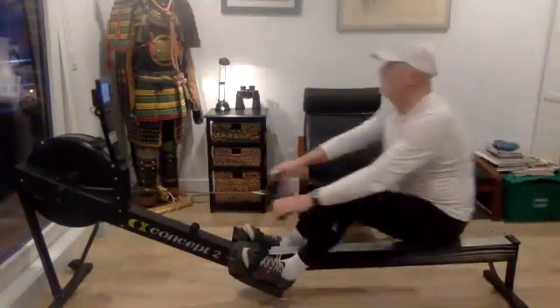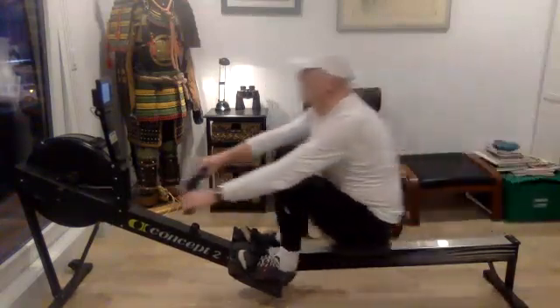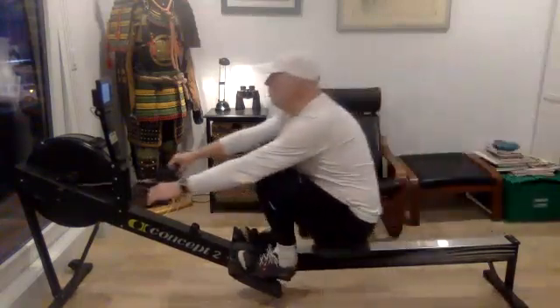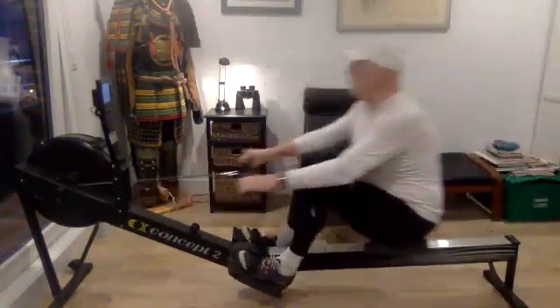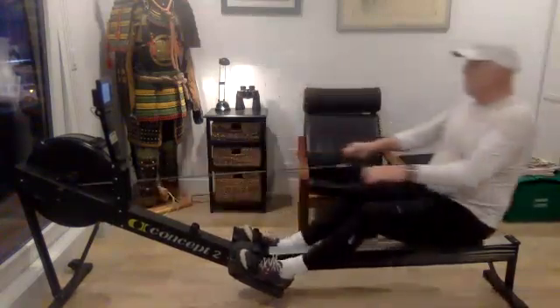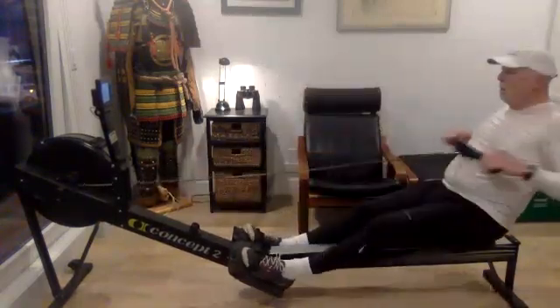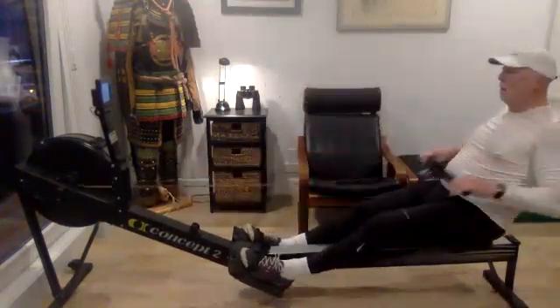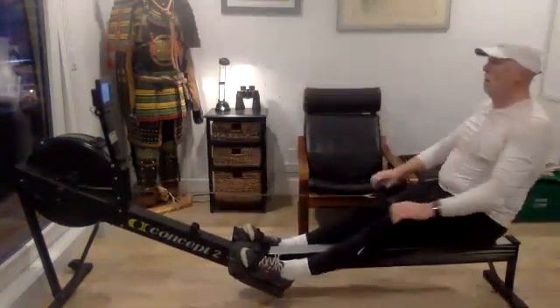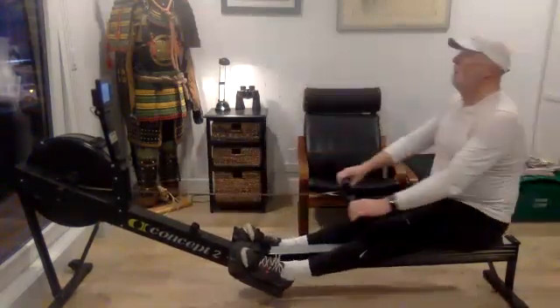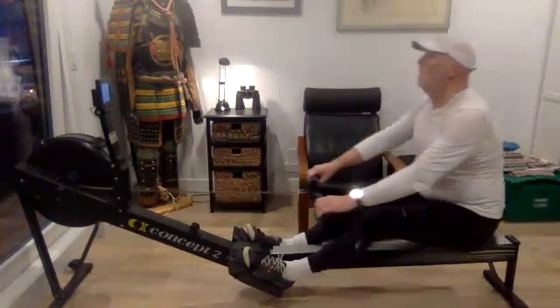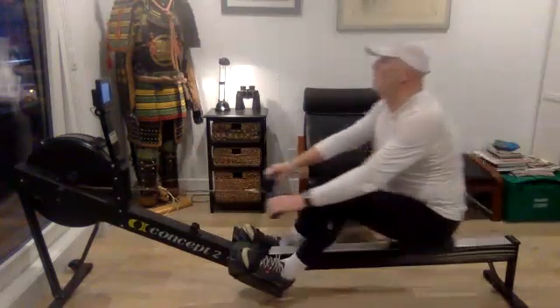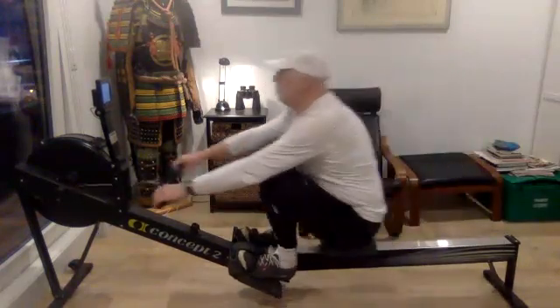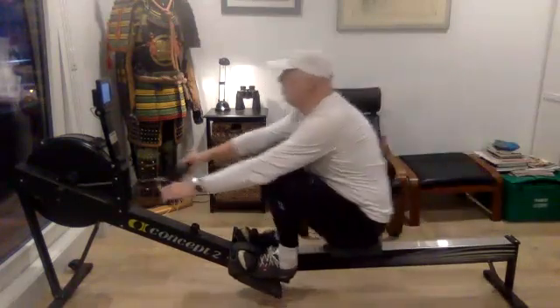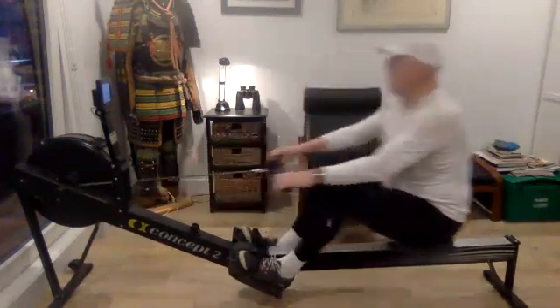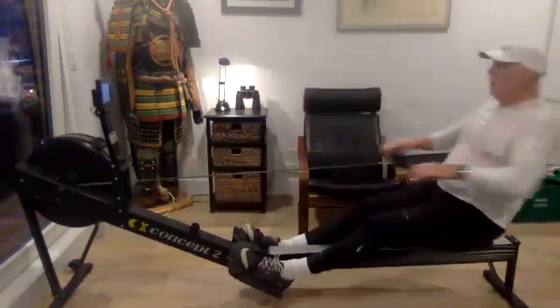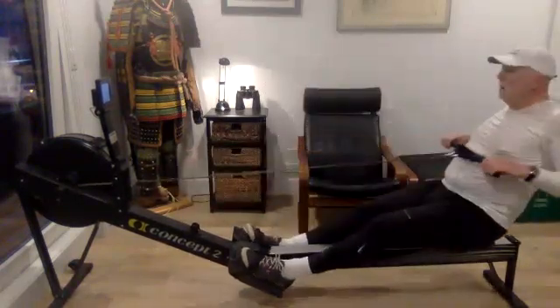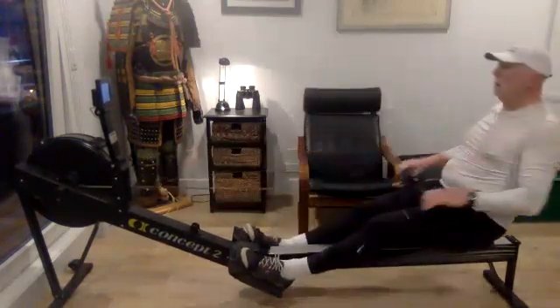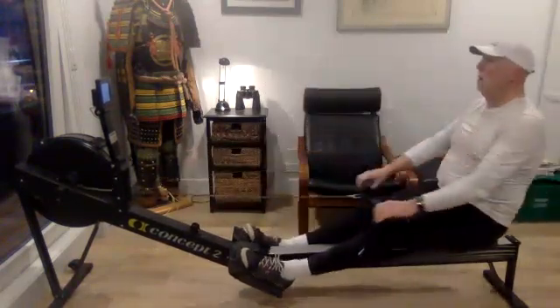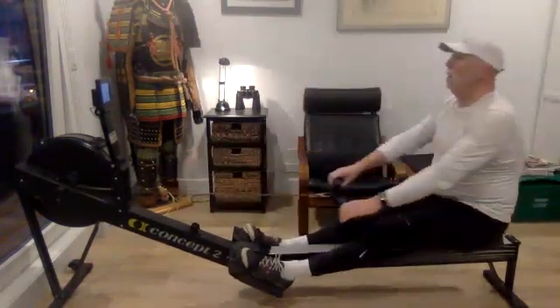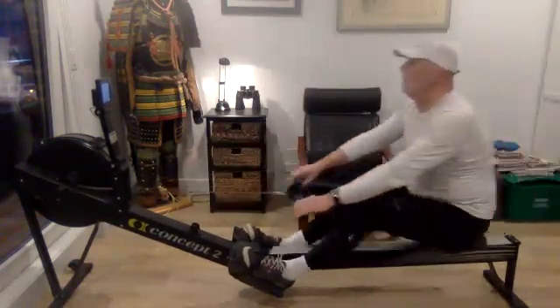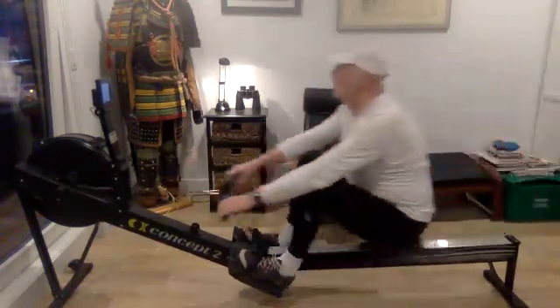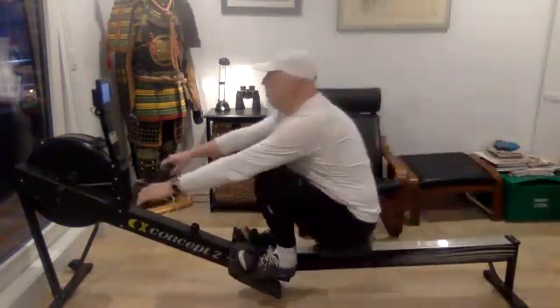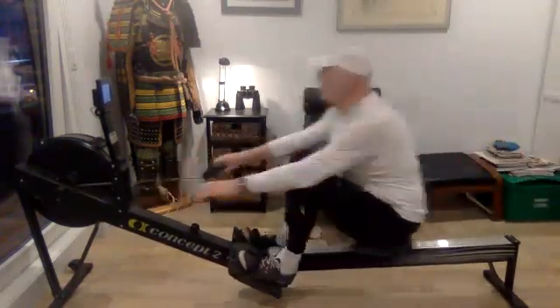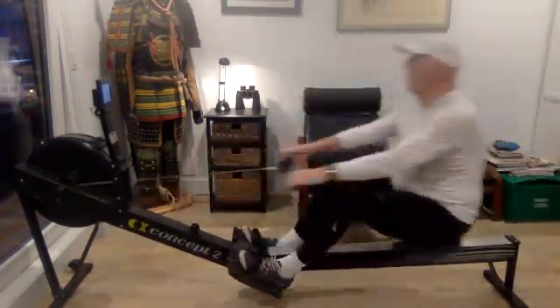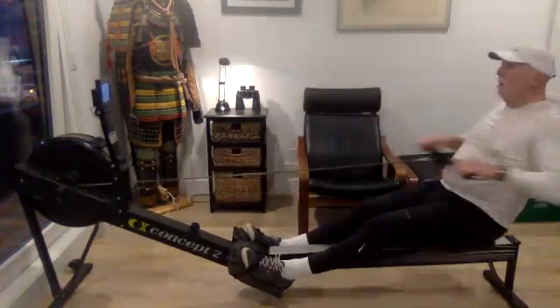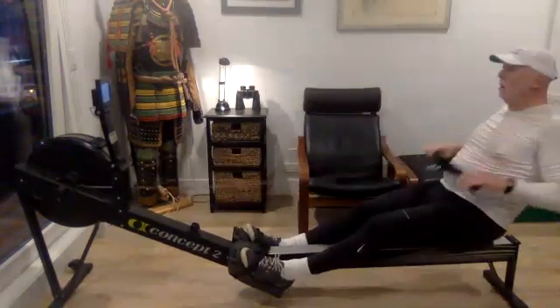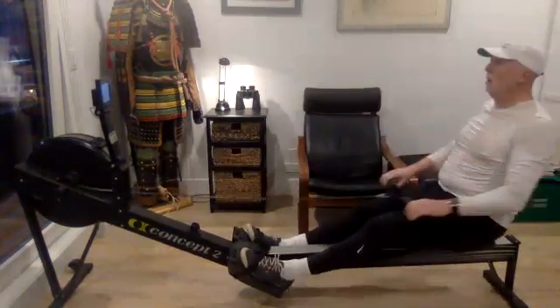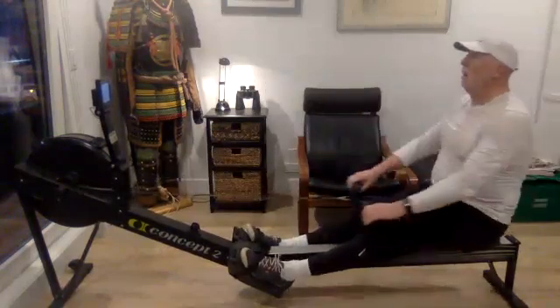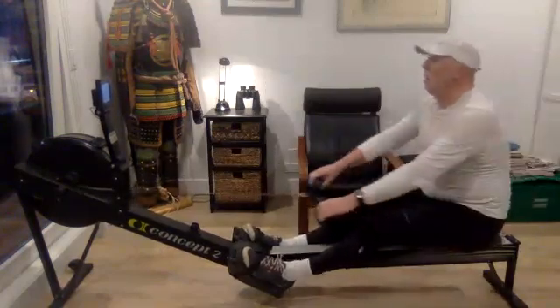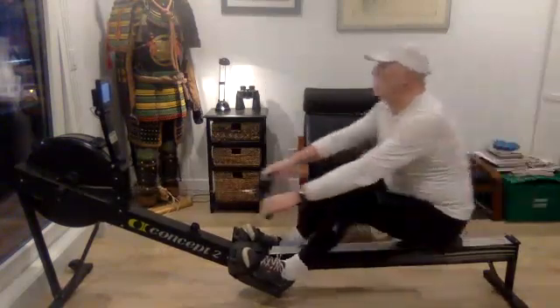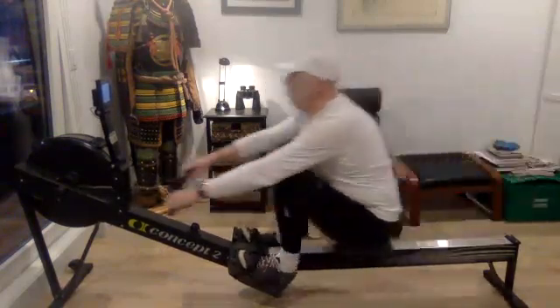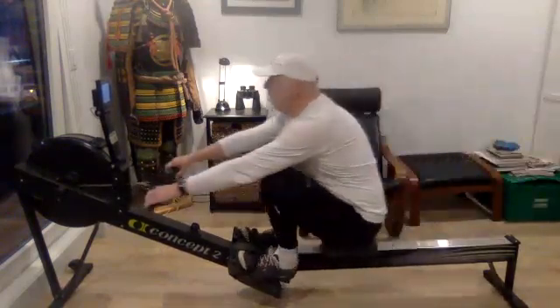Still nothing out of control. It's just nice, long, smooth strokes. We want to feel that length at both ends. Full compression, nice full layback.